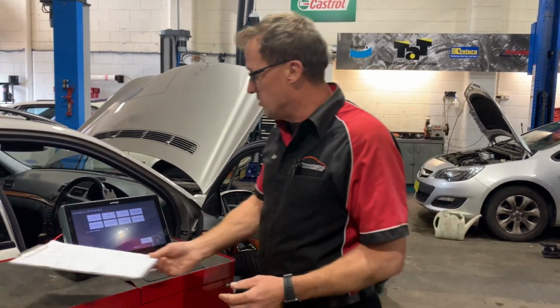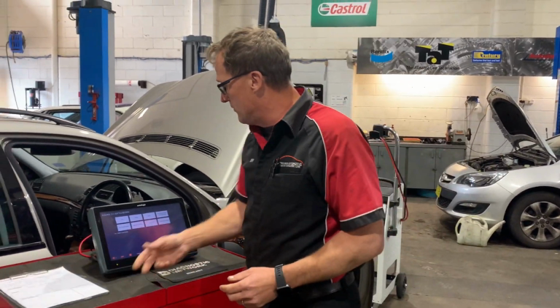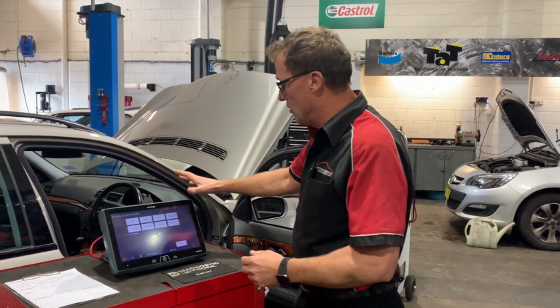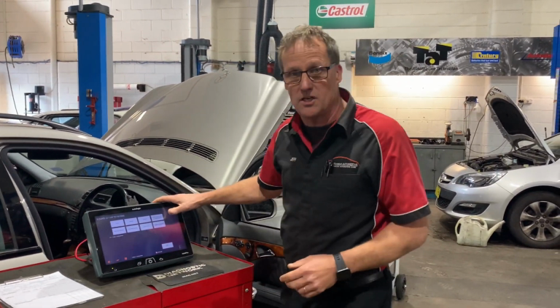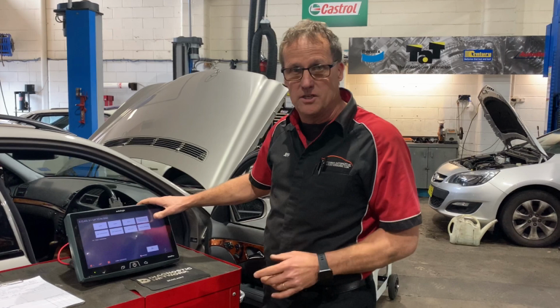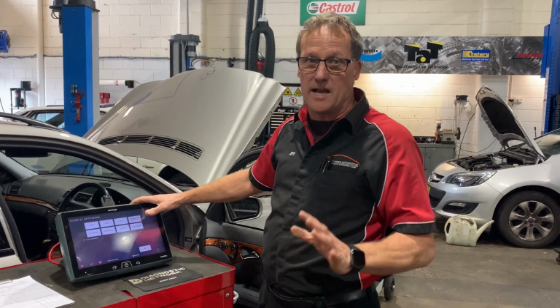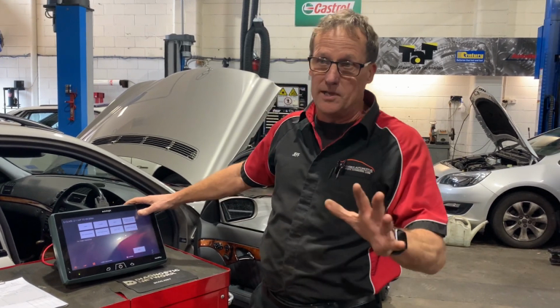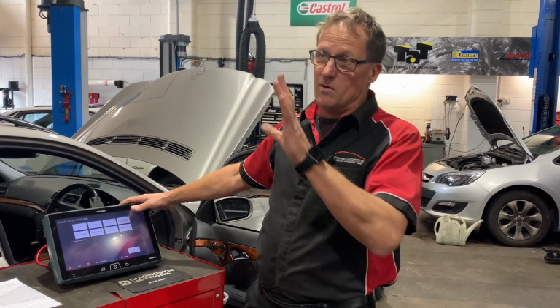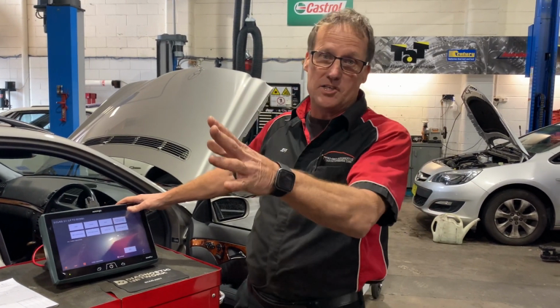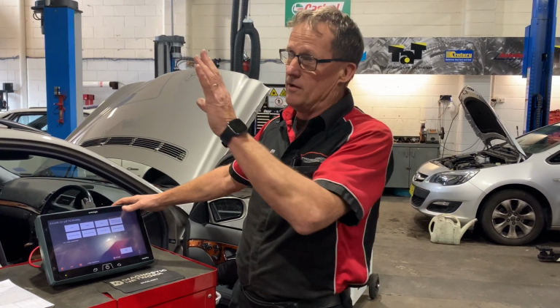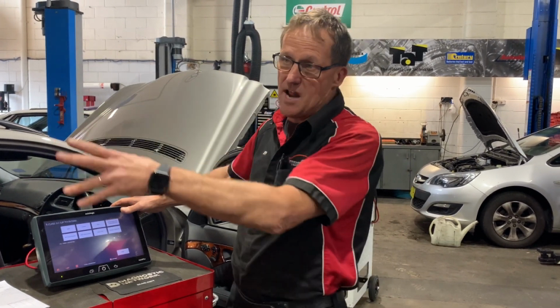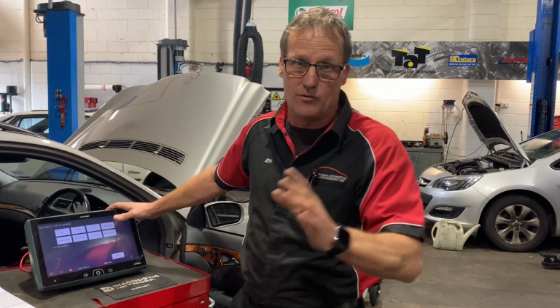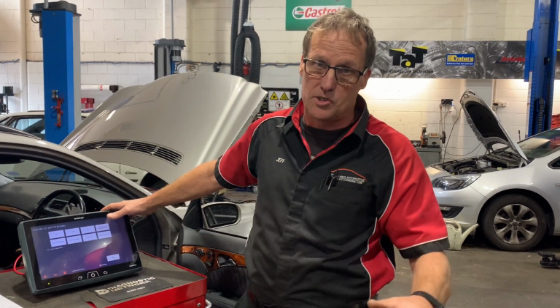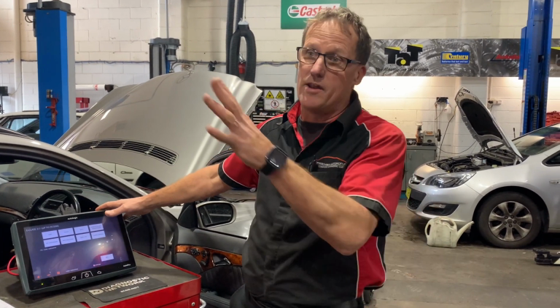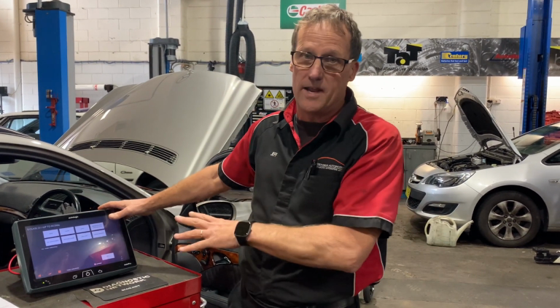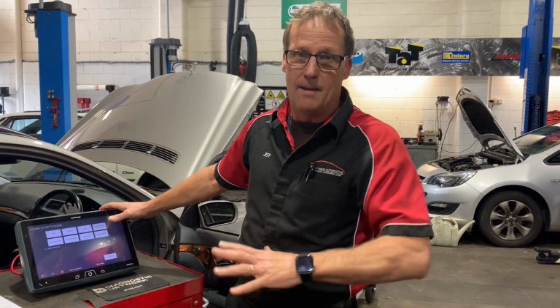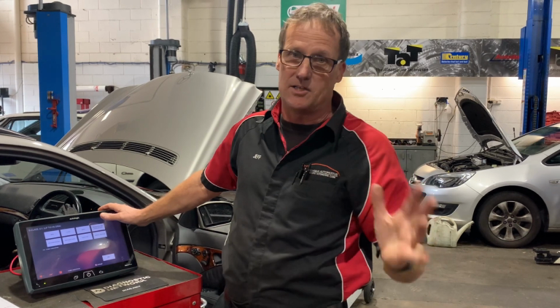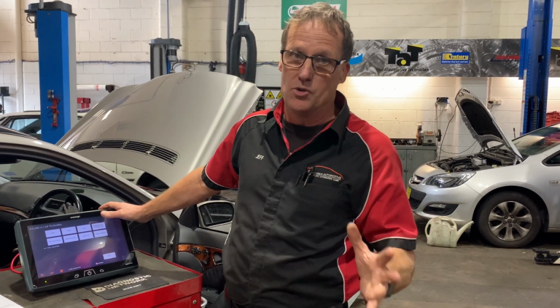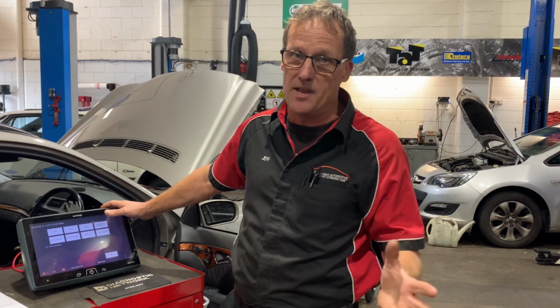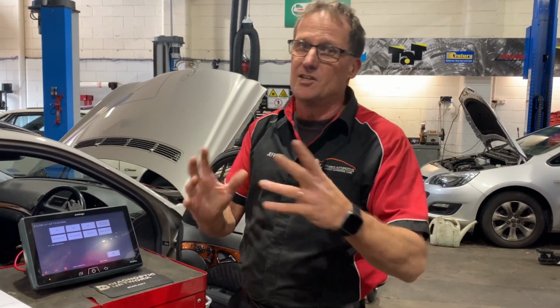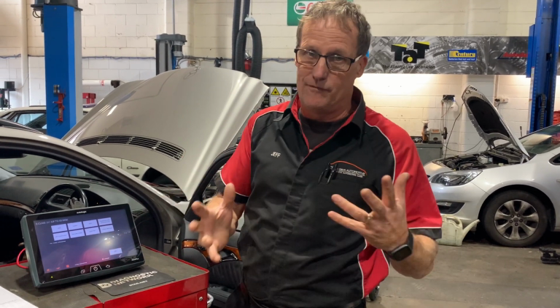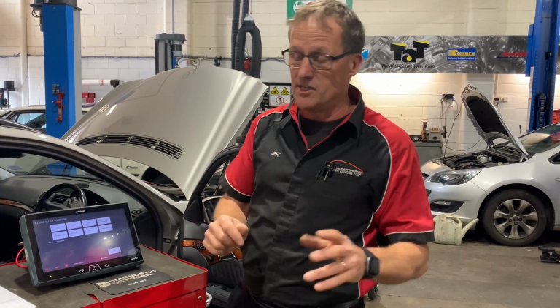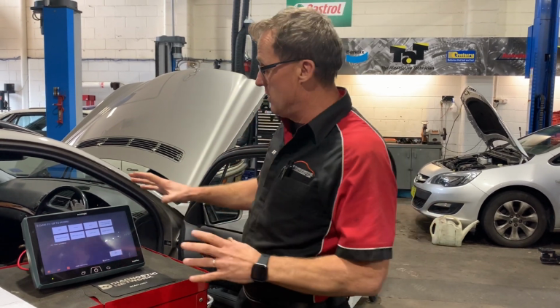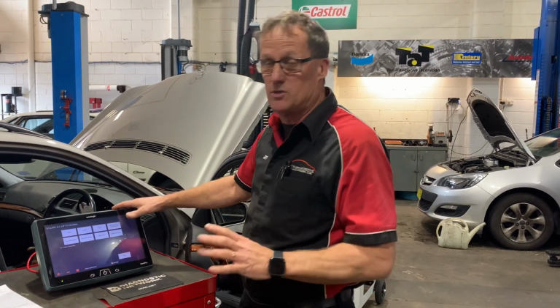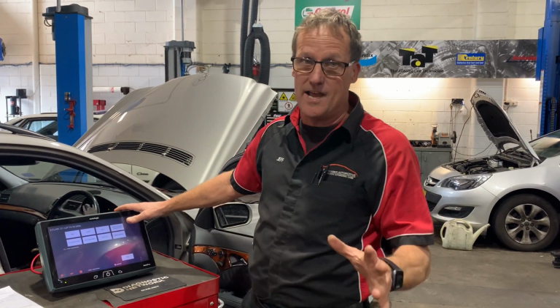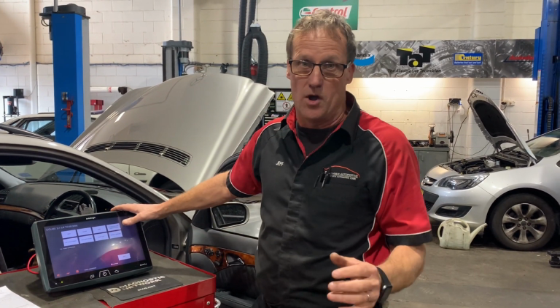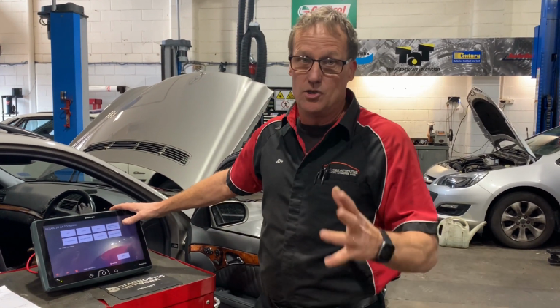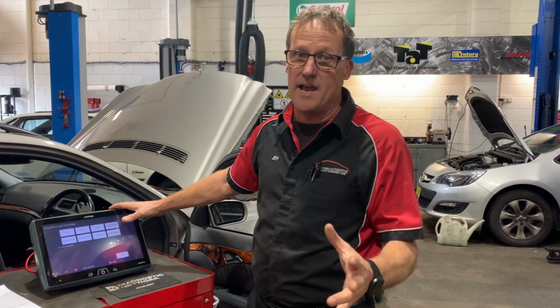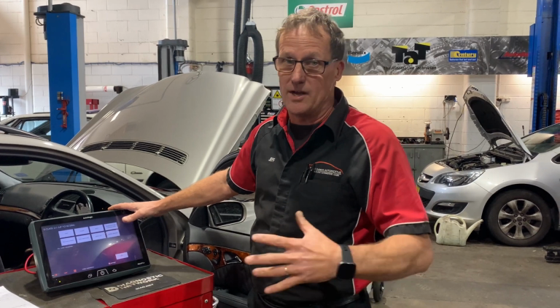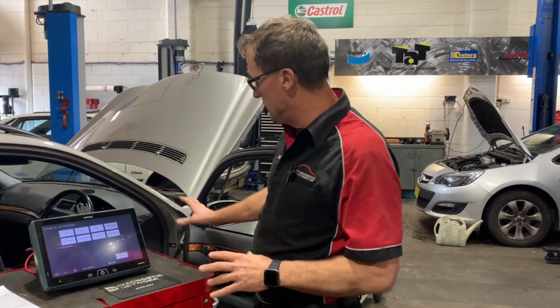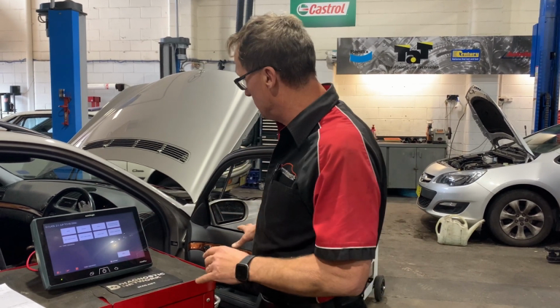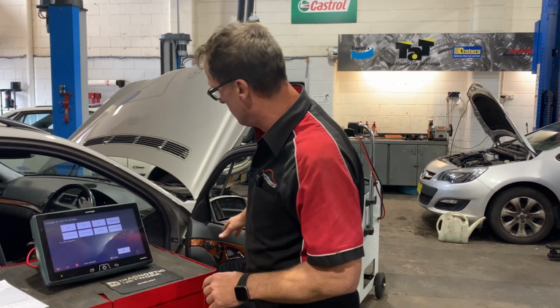We're using our Auto Logic scan tool in this particular case. But we've also got the G-scan, the Snap-on, and the Autel — I've tried them all on here and pretty much they all do the same thing in slightly different ways. So don't be afraid of whichever scan tool you've got; use it to actually diagnose a particular problem.